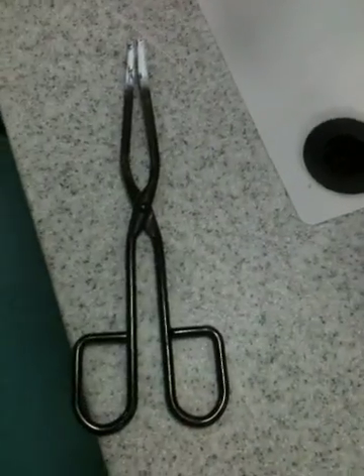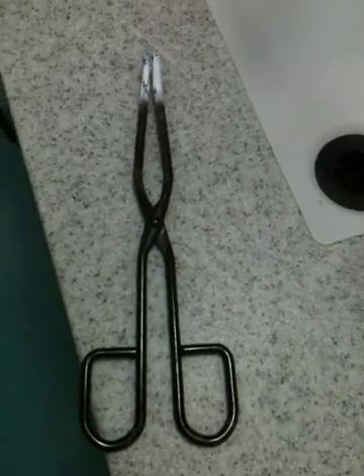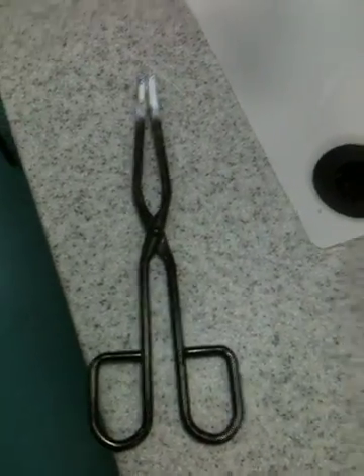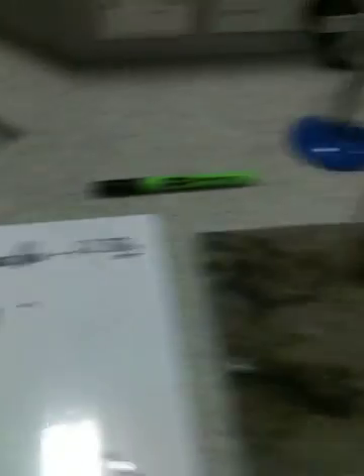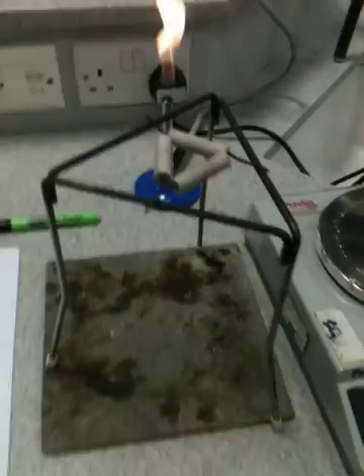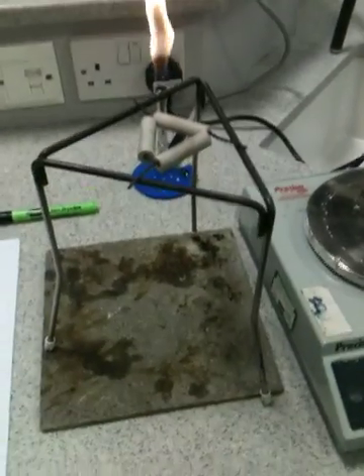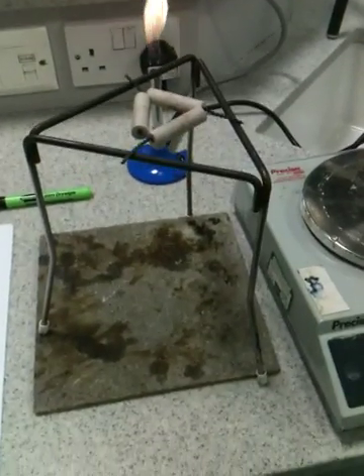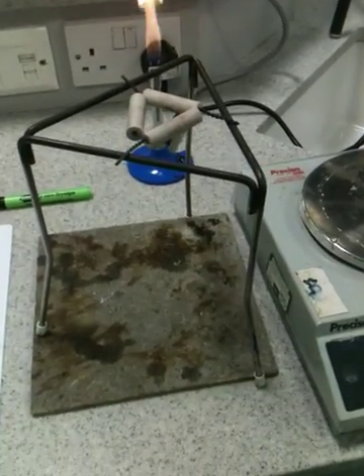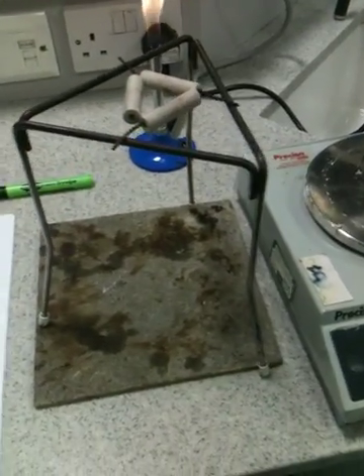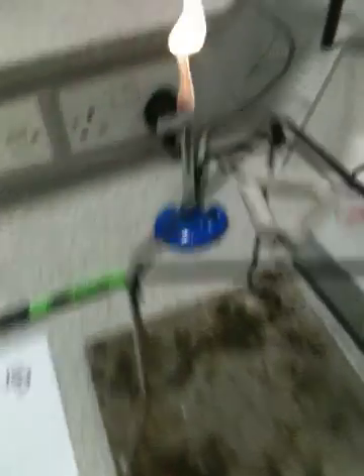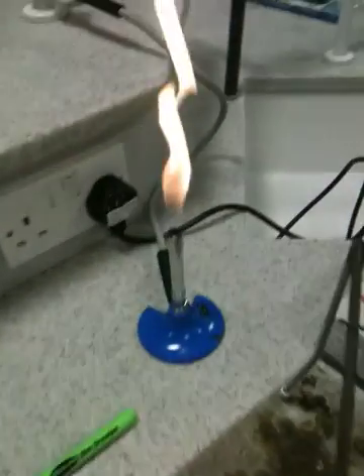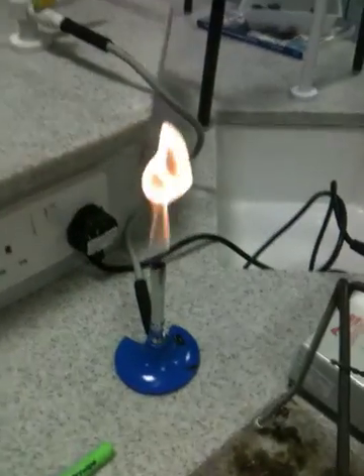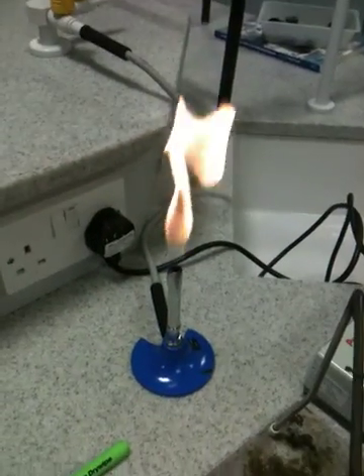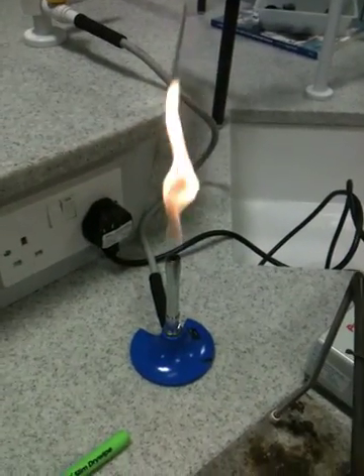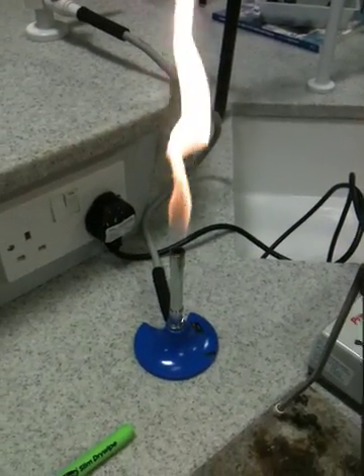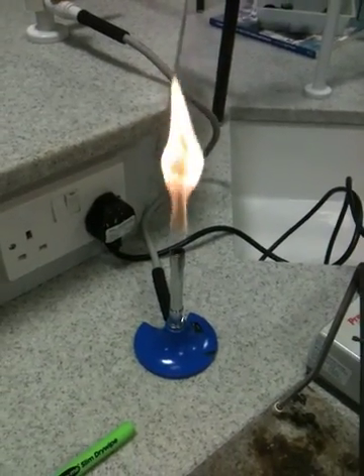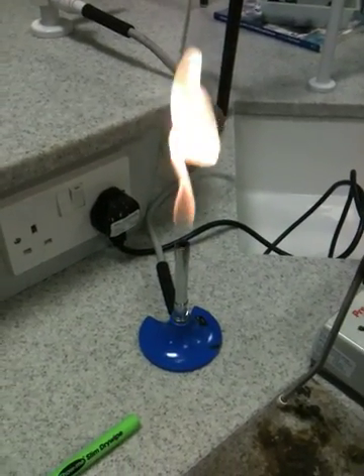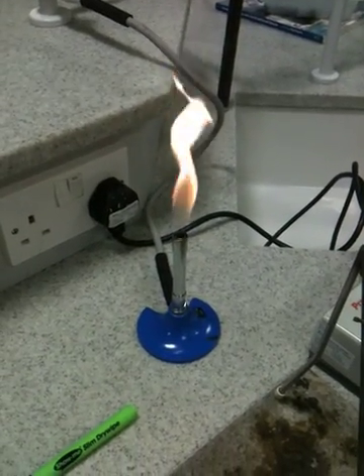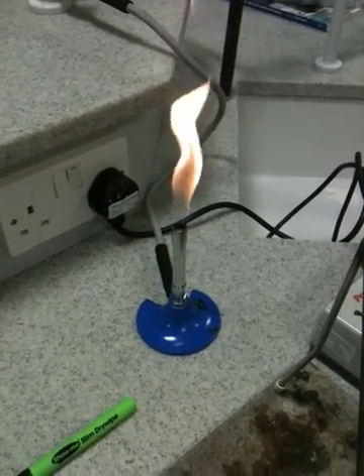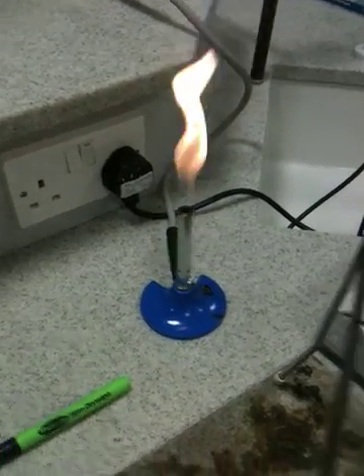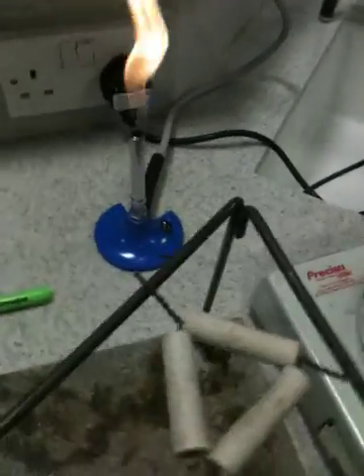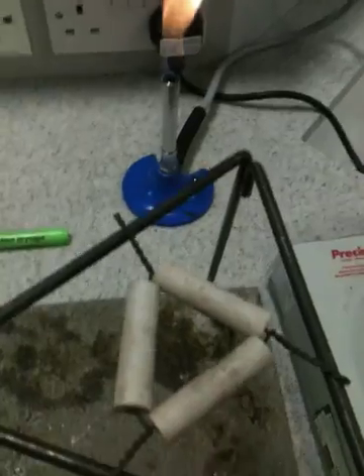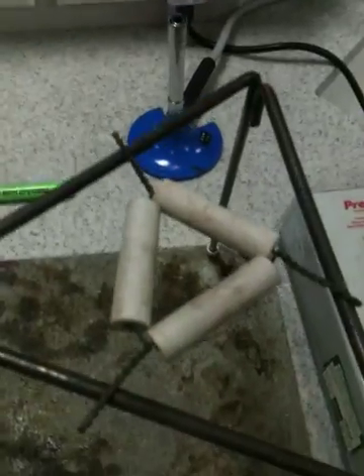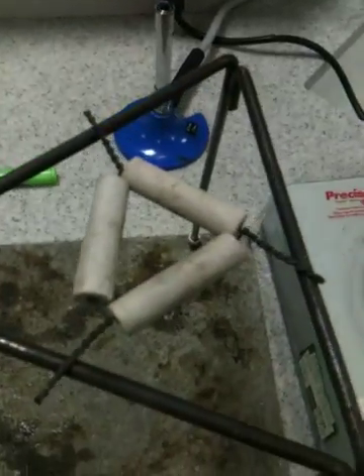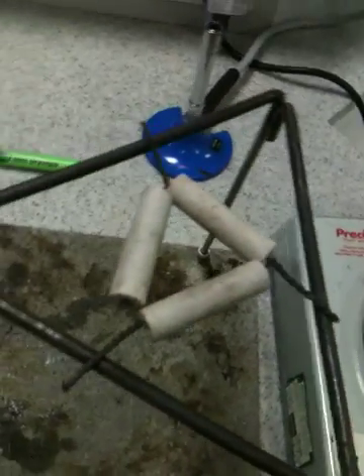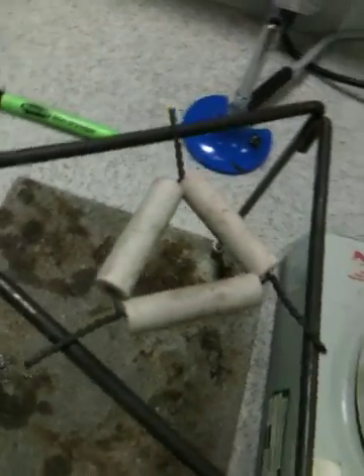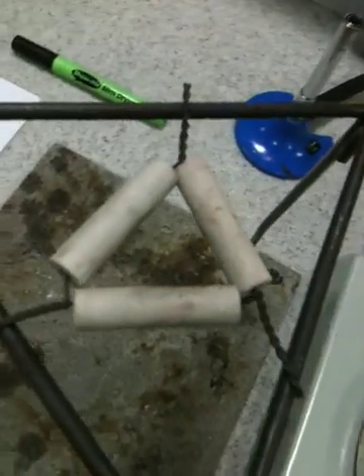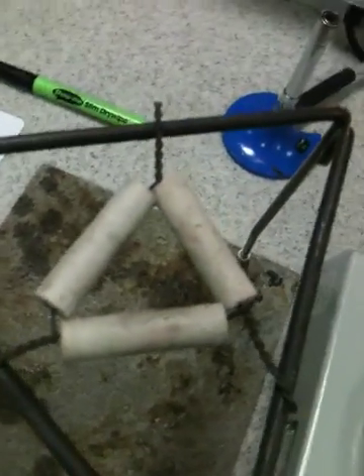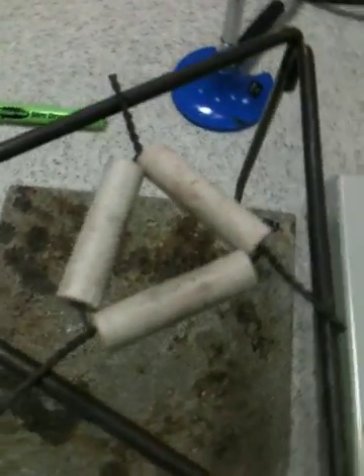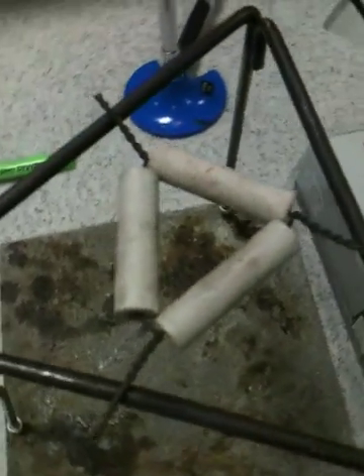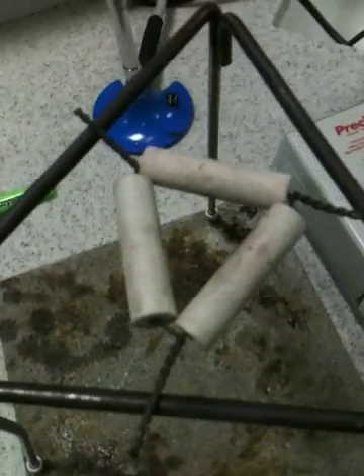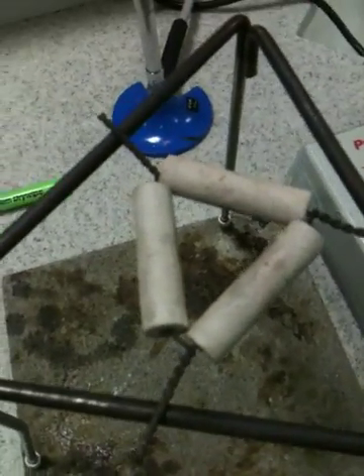You're going to have some tongs, you're going to have a tripod and a heatproof mat, you're going to have a Bunsen burner, which you will know is on the safety flame at the moment because I'm not using it.